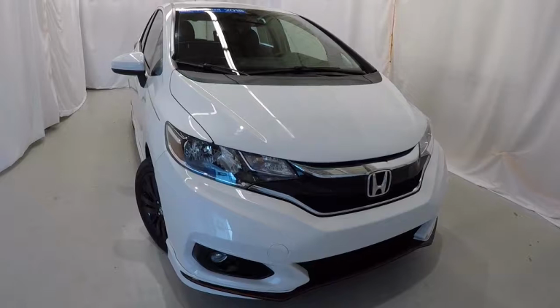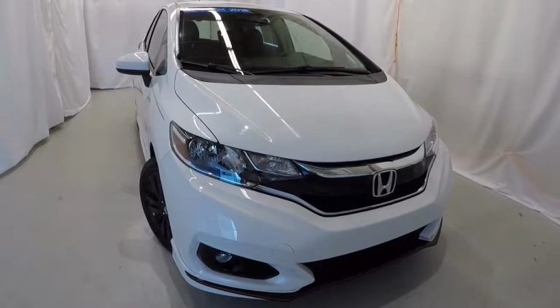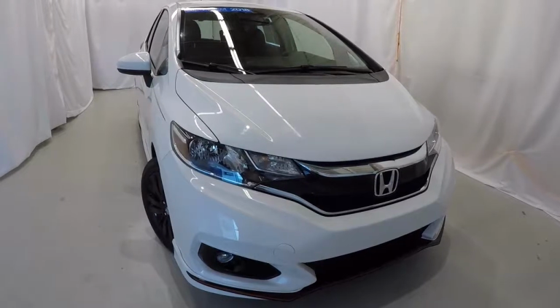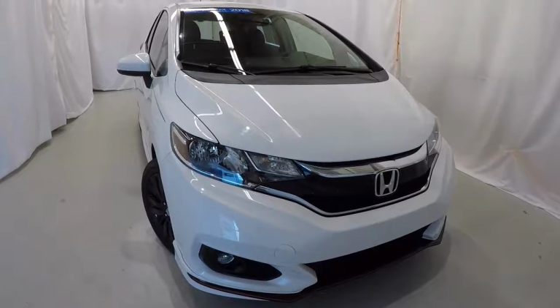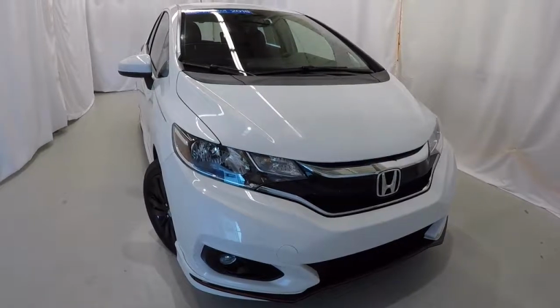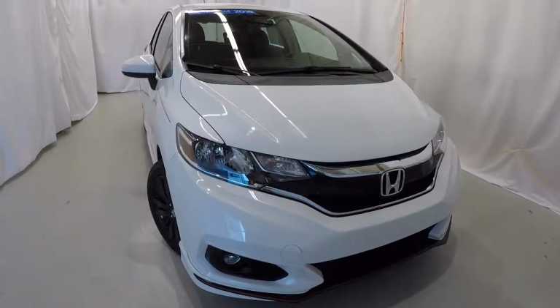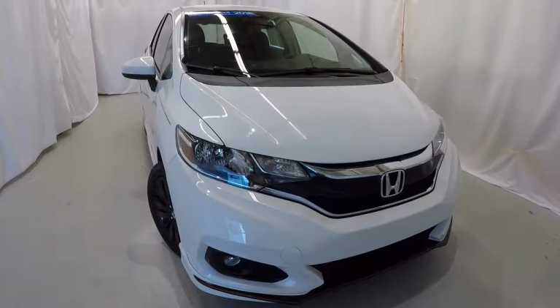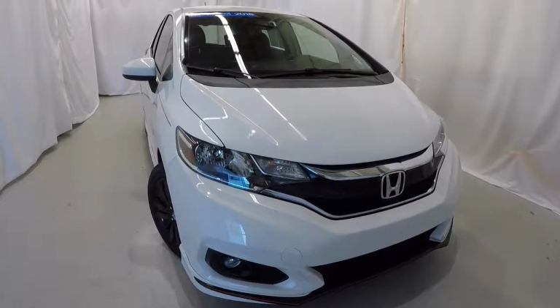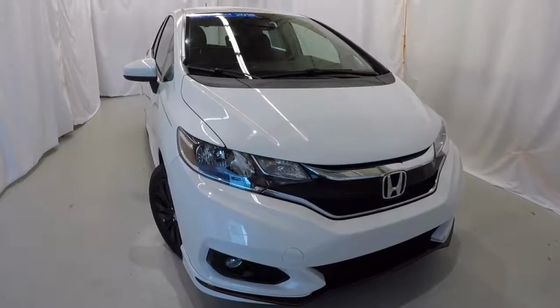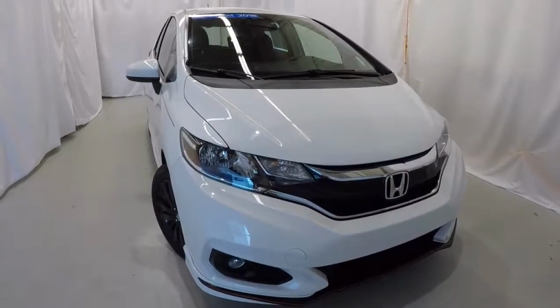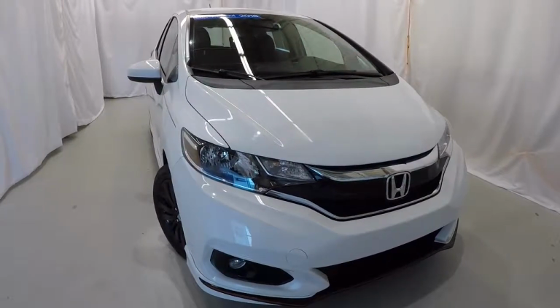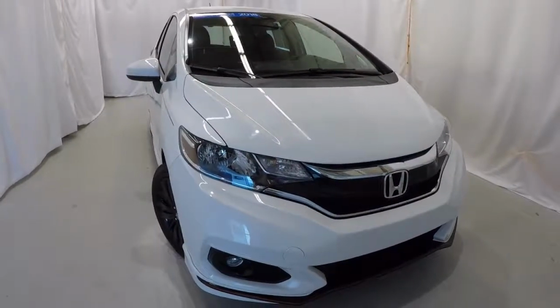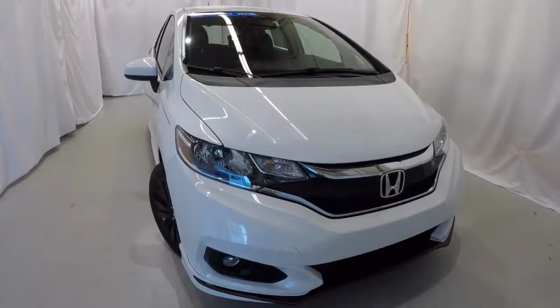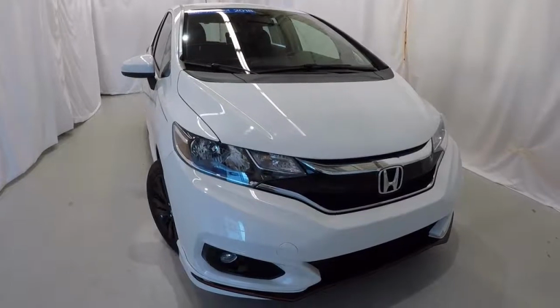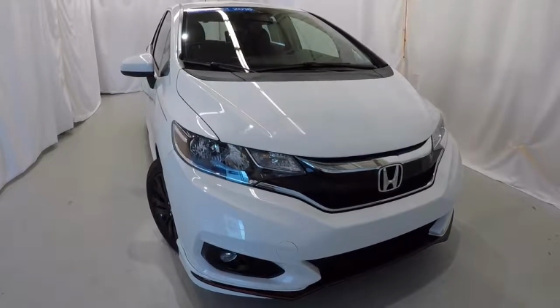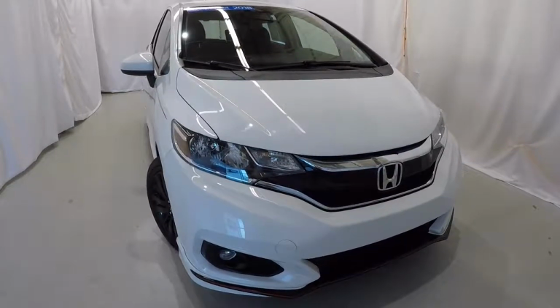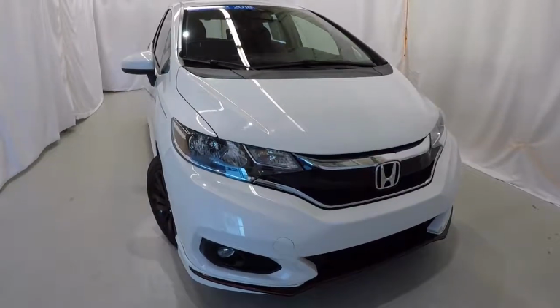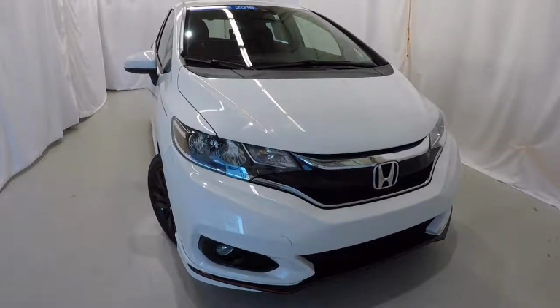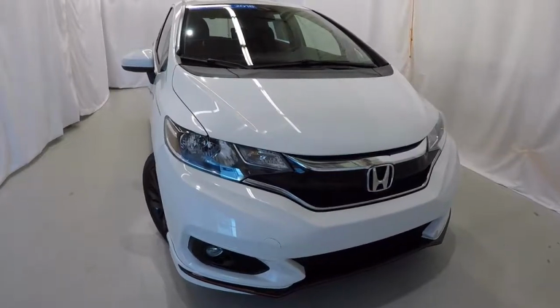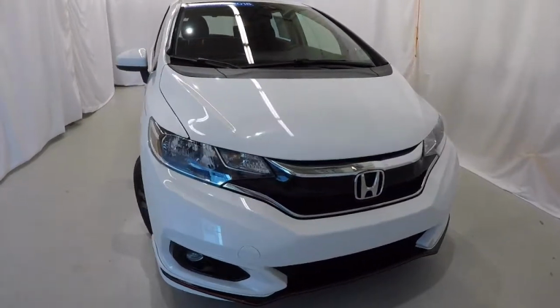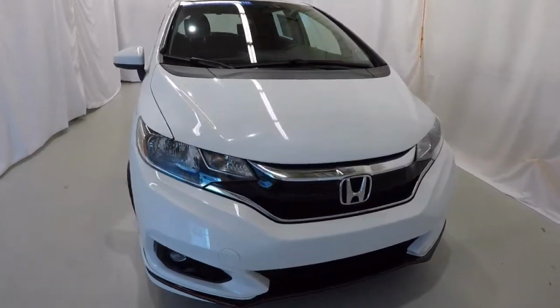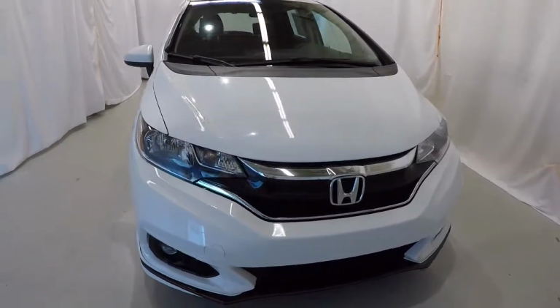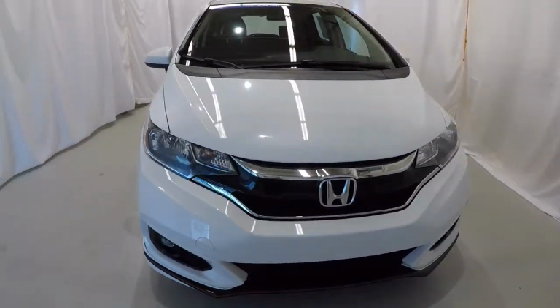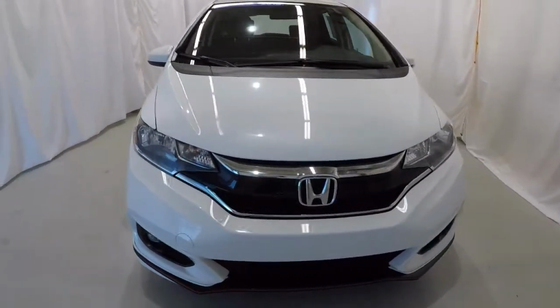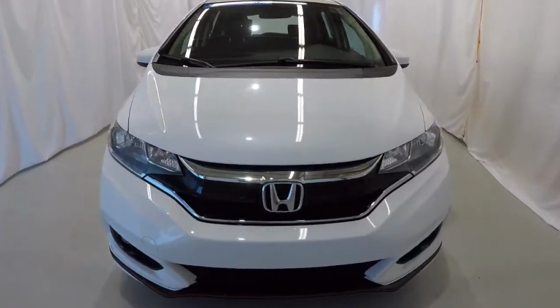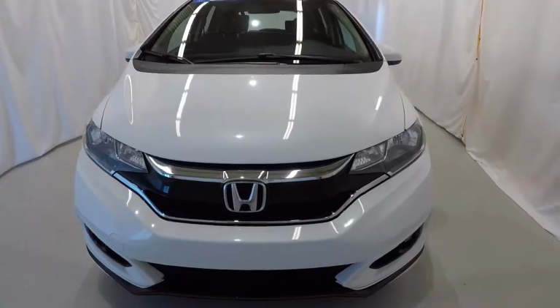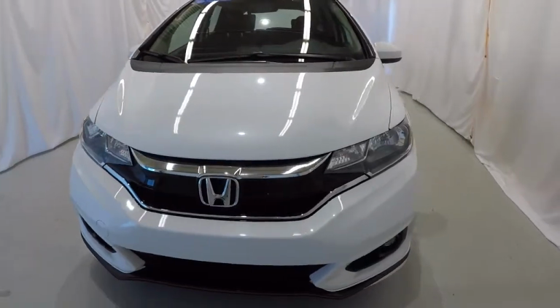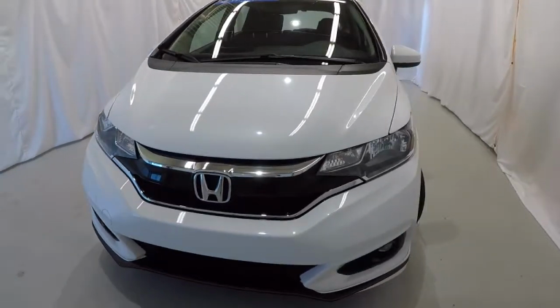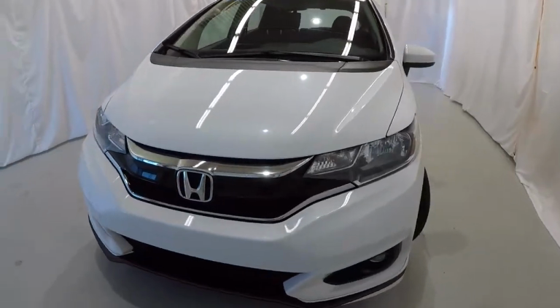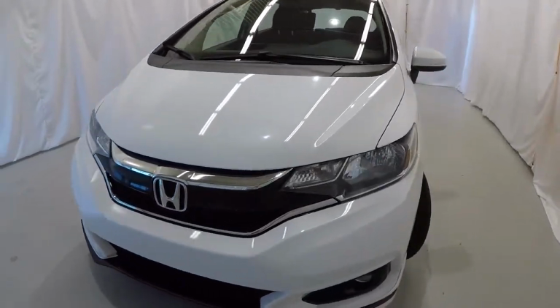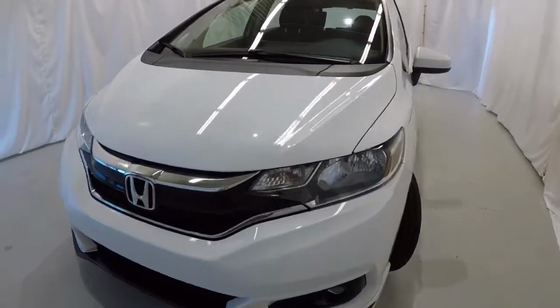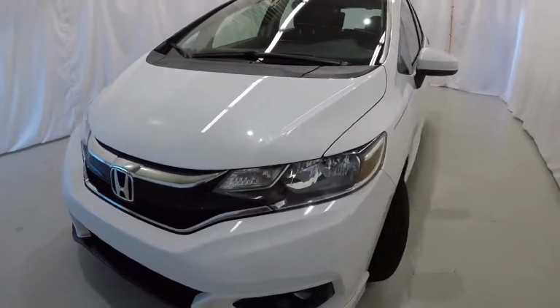Today we're looking at a certified 2018 Honda Fit Sport. It's got 17,000 miles on it, a clean Carfax, just one owner. It's white orchid pearl in color. We'll go ahead and walk around the vehicle here.